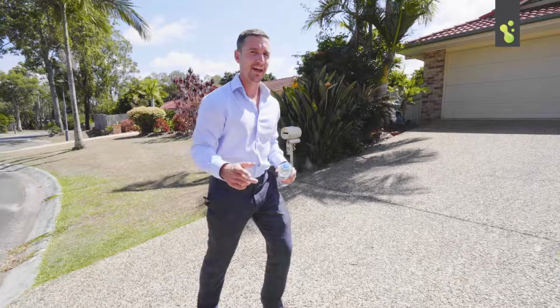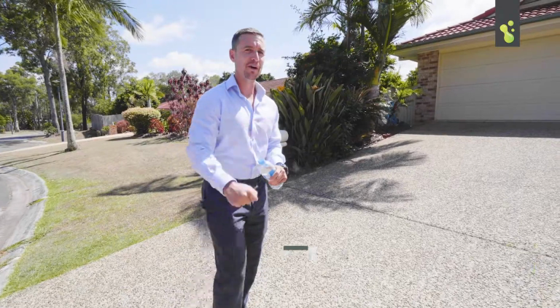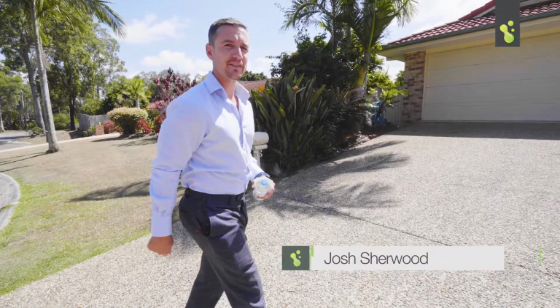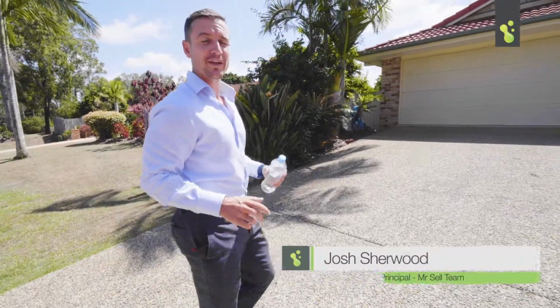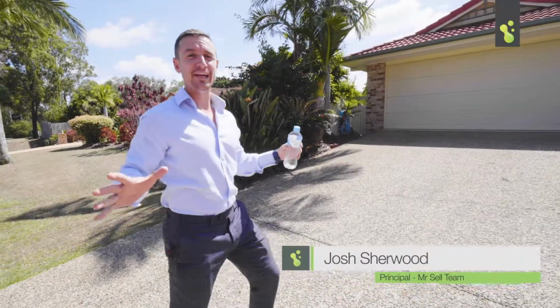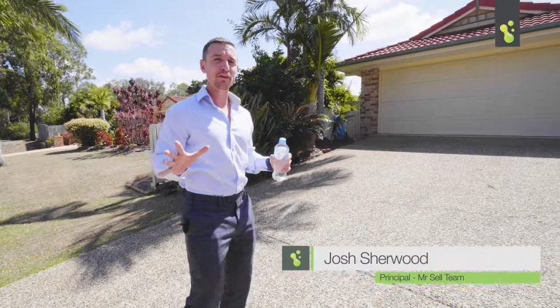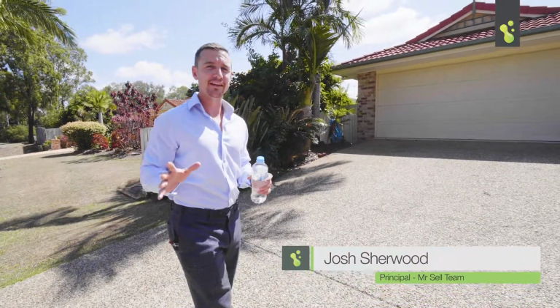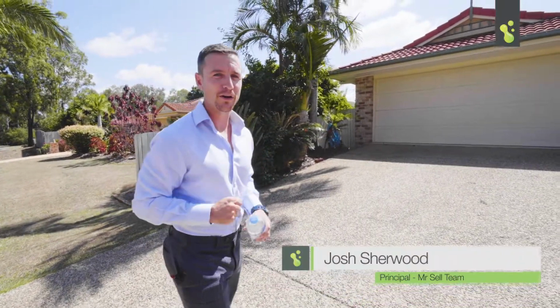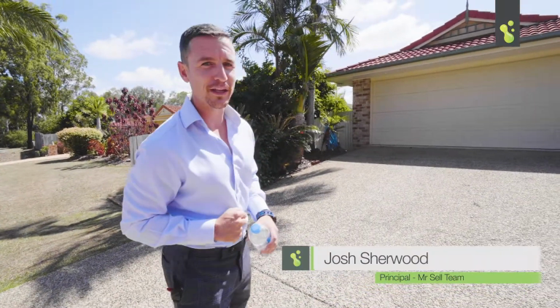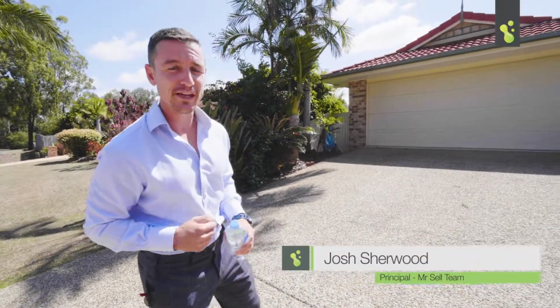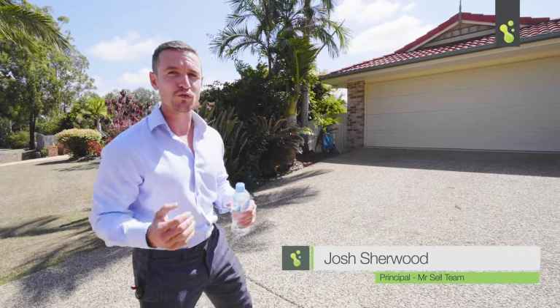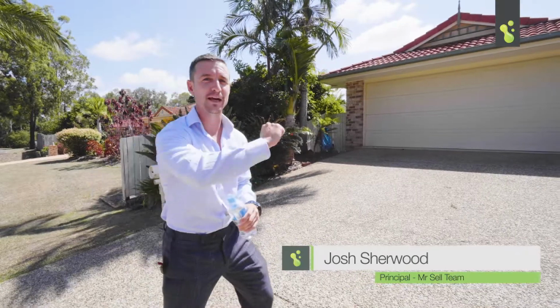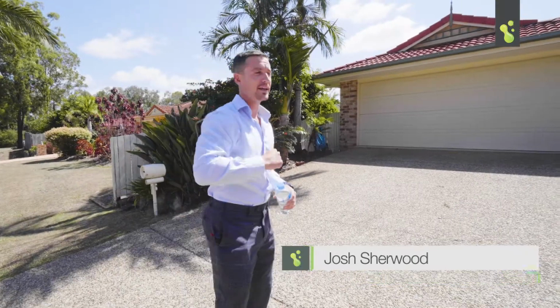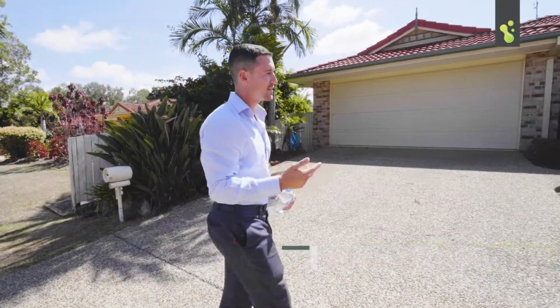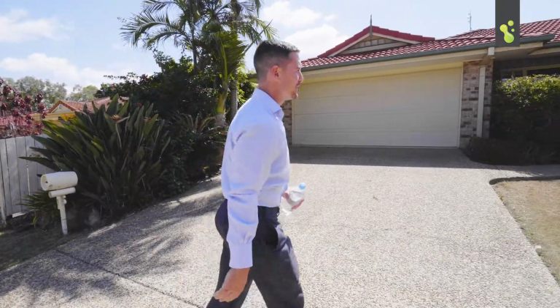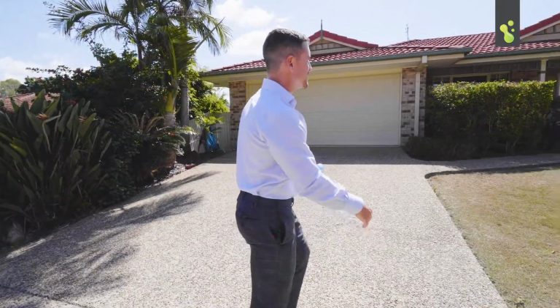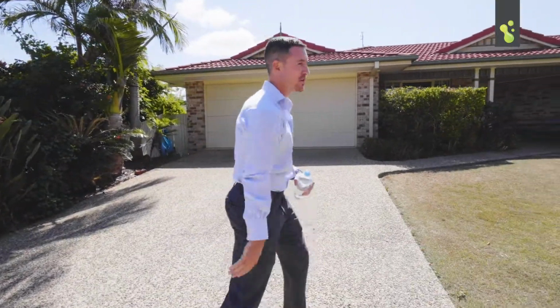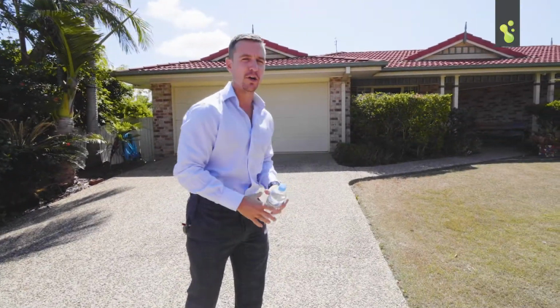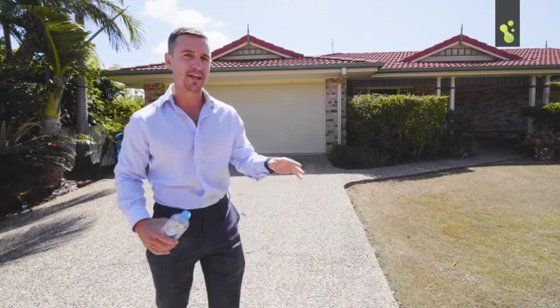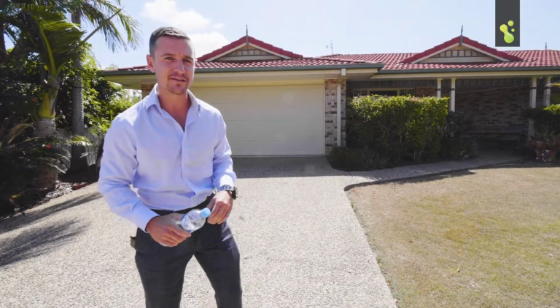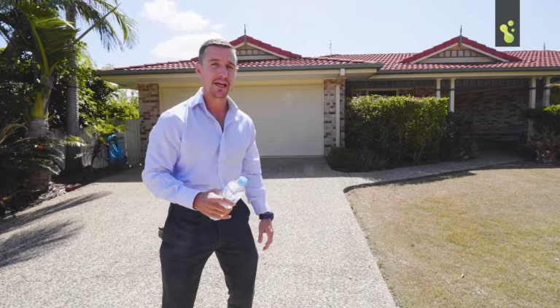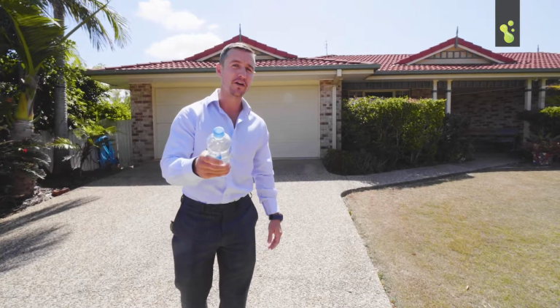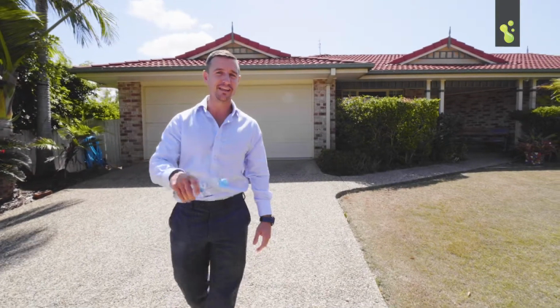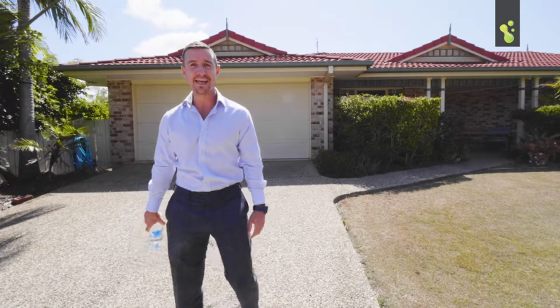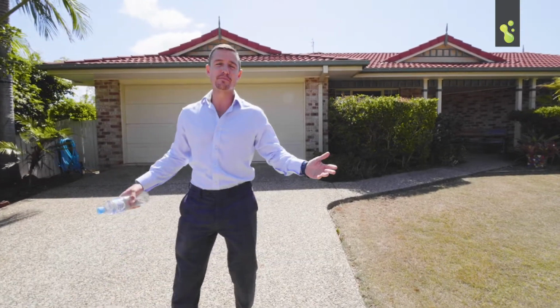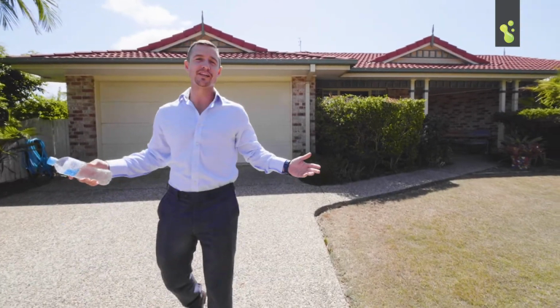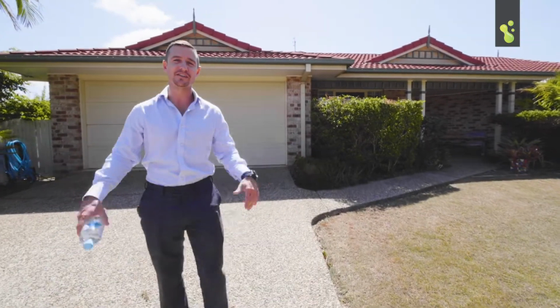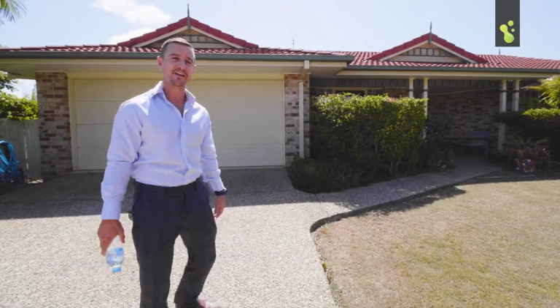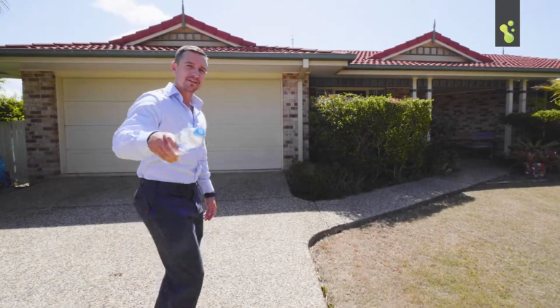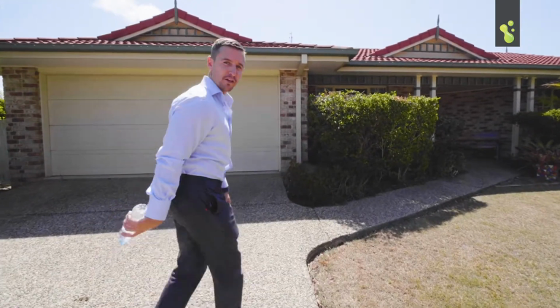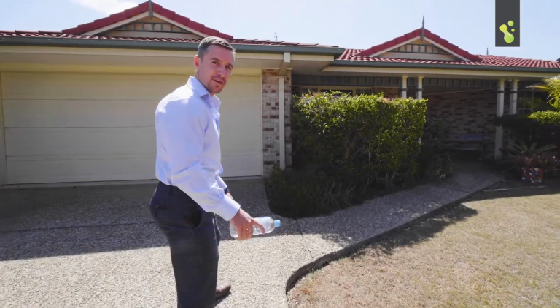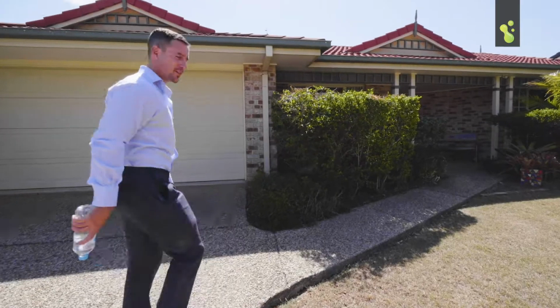Hey everyone, today we're here in a very hidden little pocket of Cleveland — this is Woodrow Place. This is number 11, a really cool home with a bit of character to it. It's the hottest day of the year and this is potentially the hottest deal in the area, so let's have a look around and see what you think.